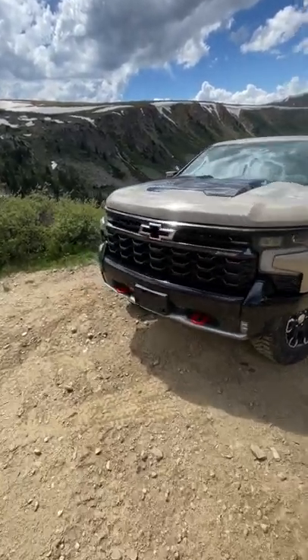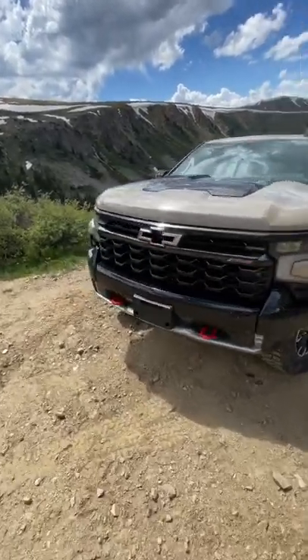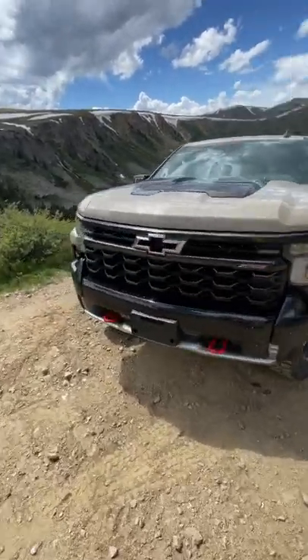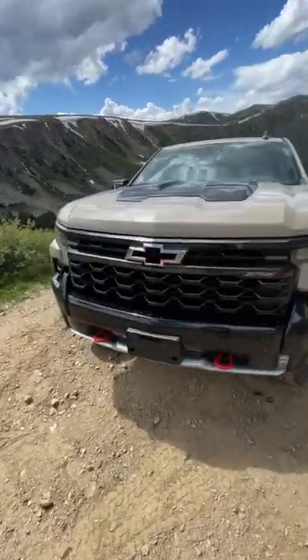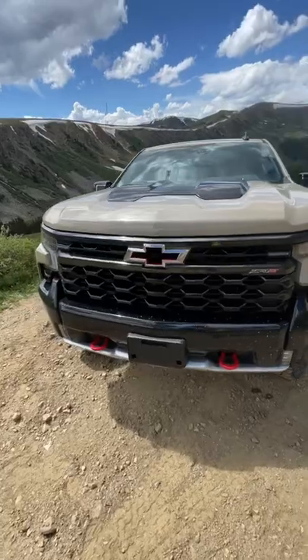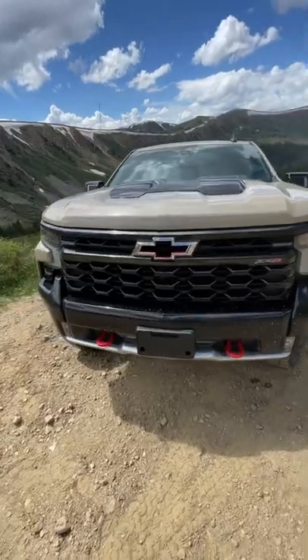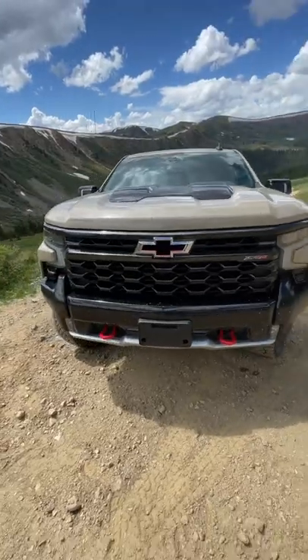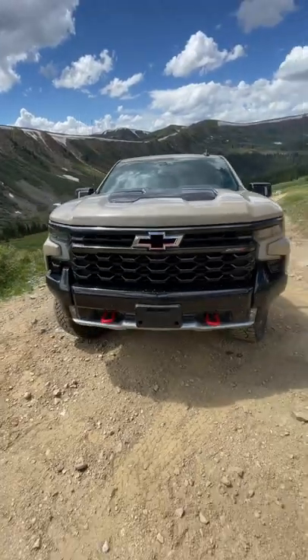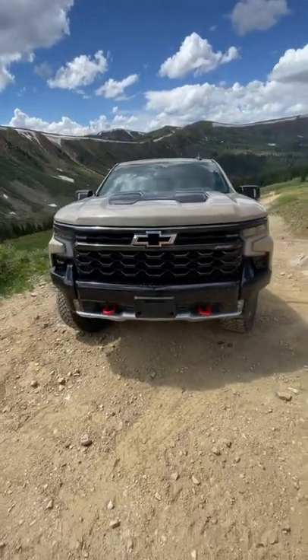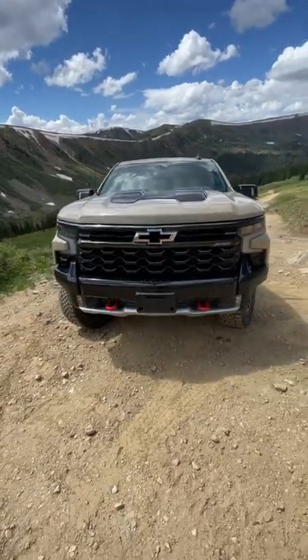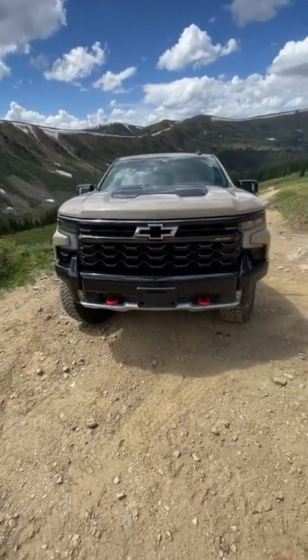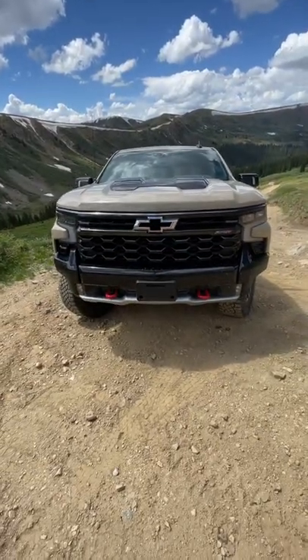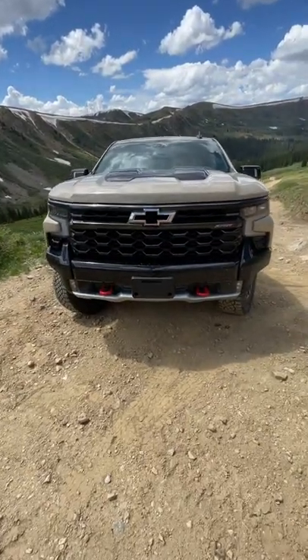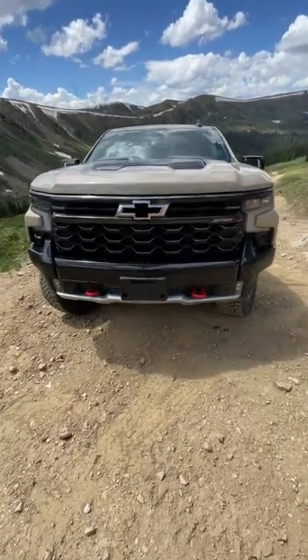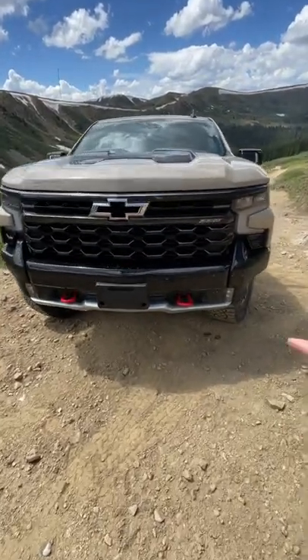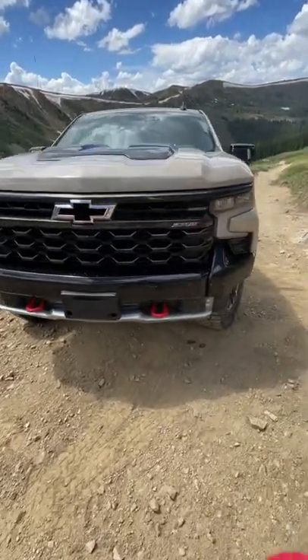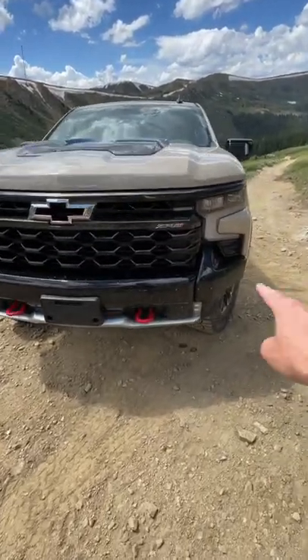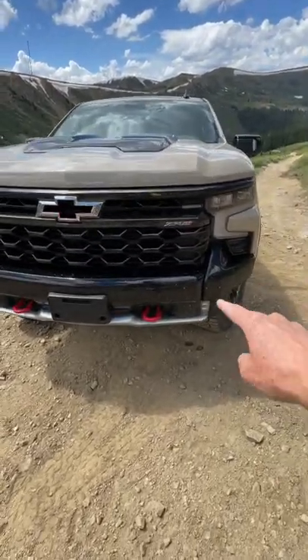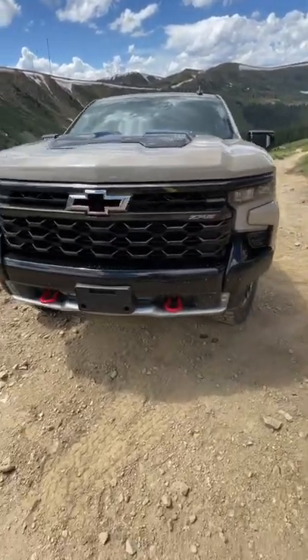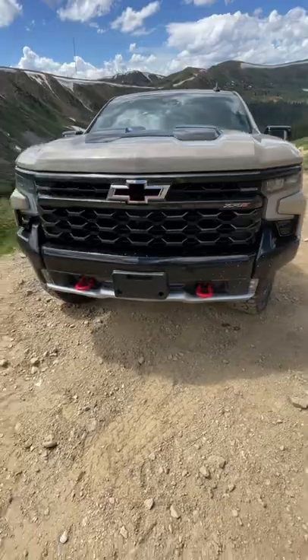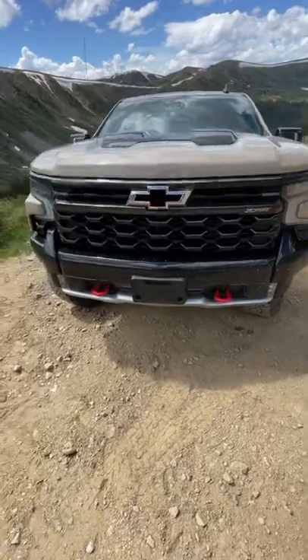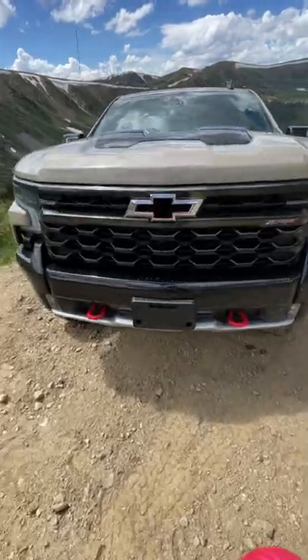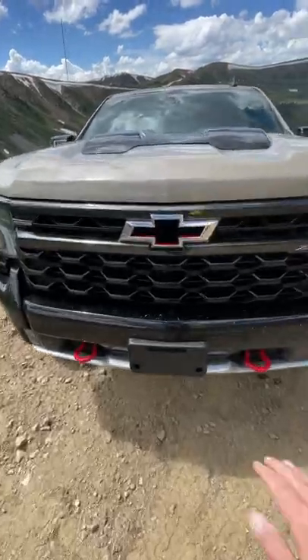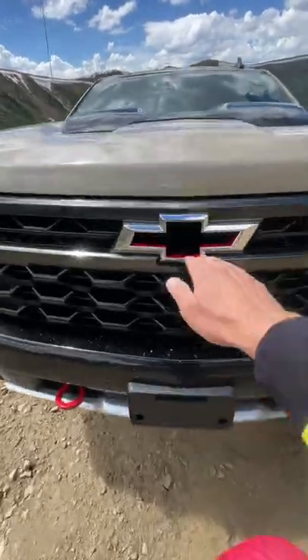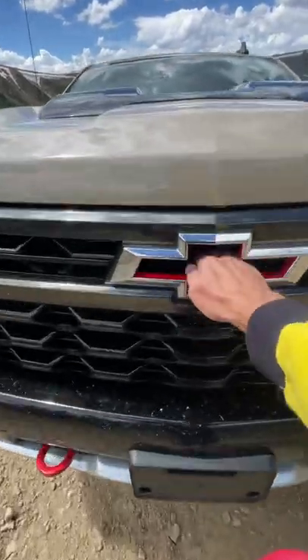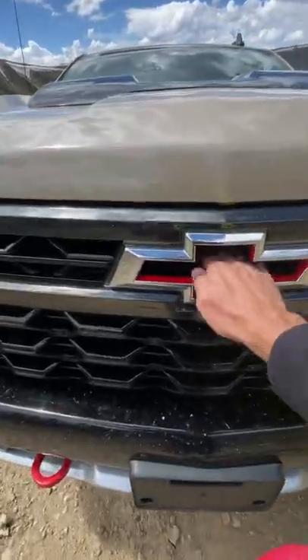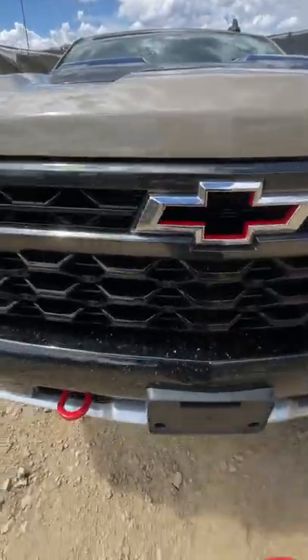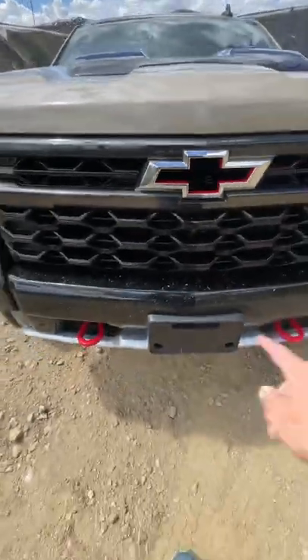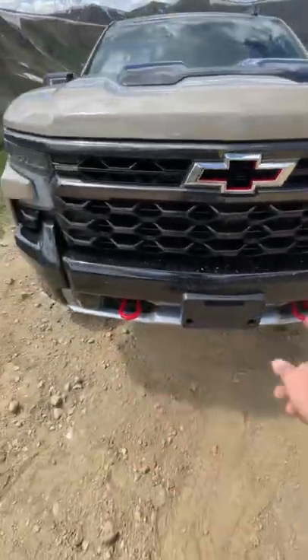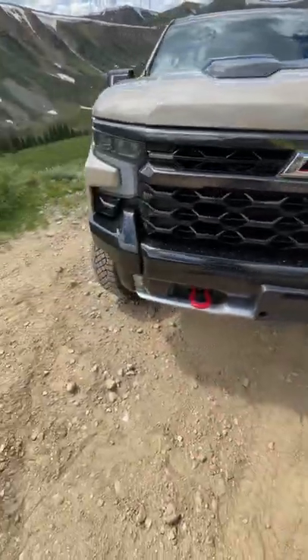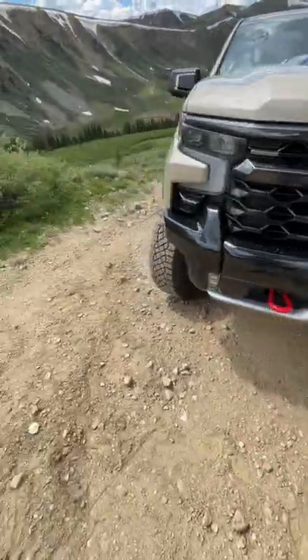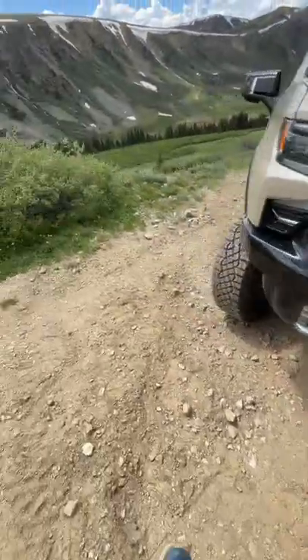Number three: look at the design of the front of this truck. That is a badass truck. It's got these cutouts for better off-roading and it's got a pass-through bowtie. I also love the red recovery hooks.